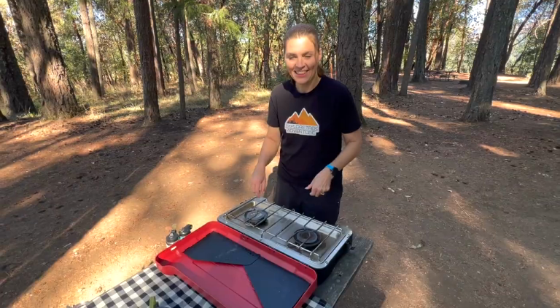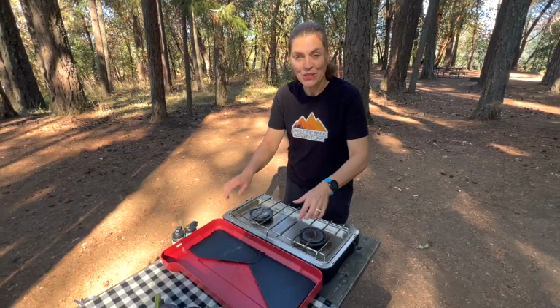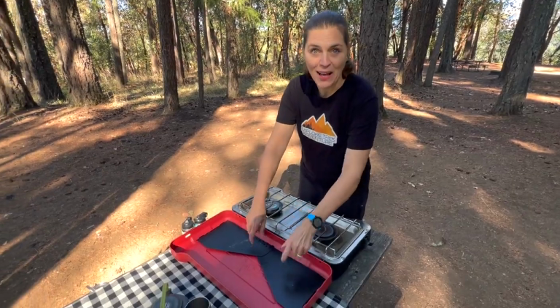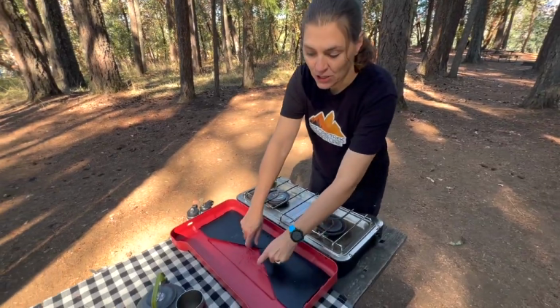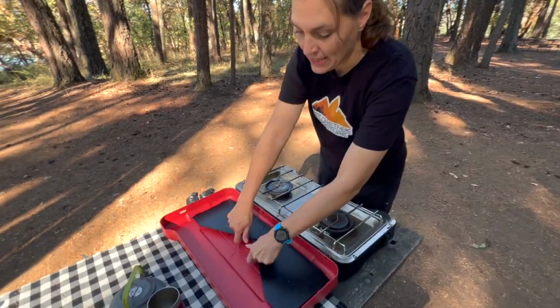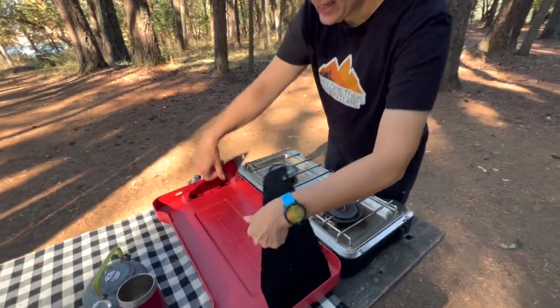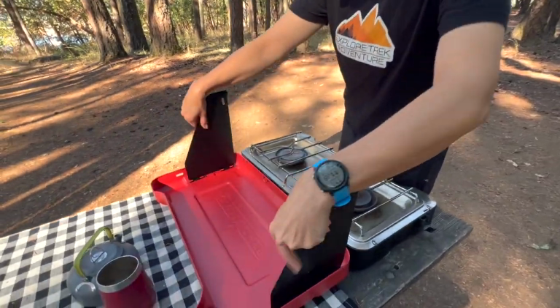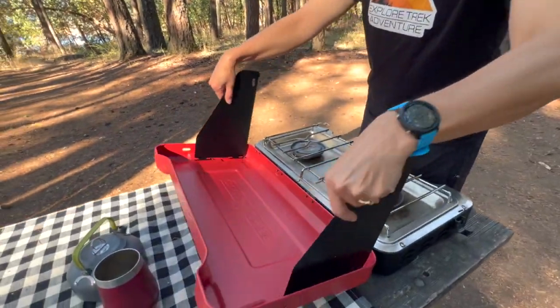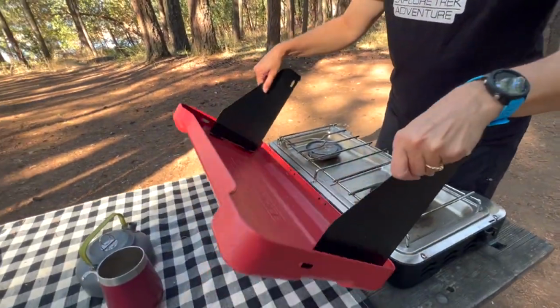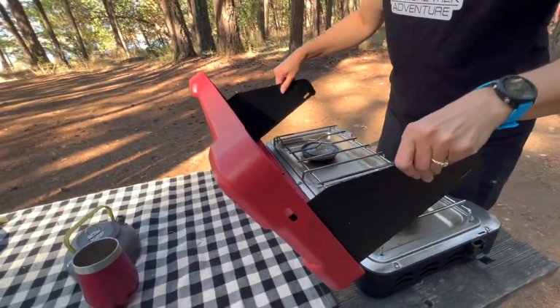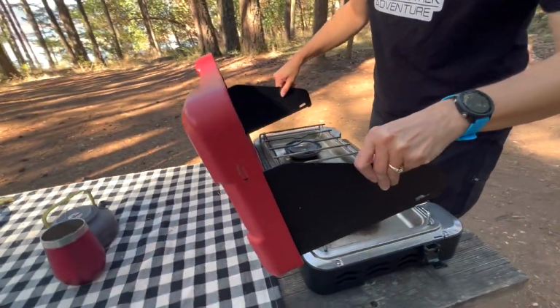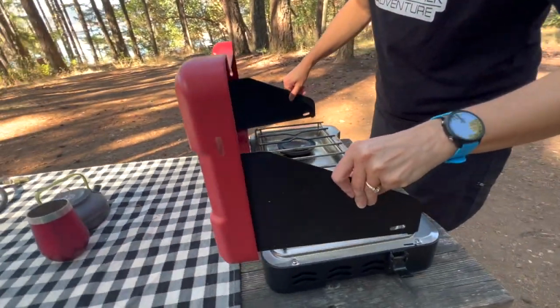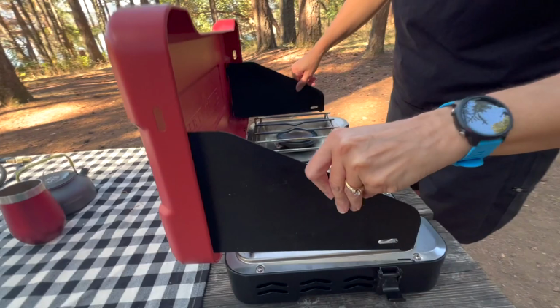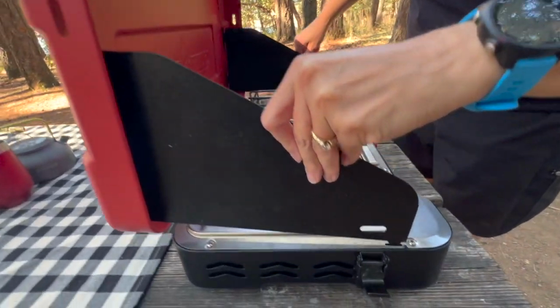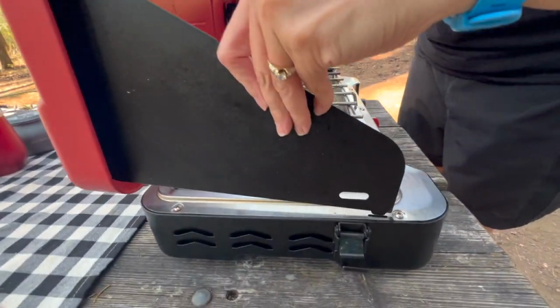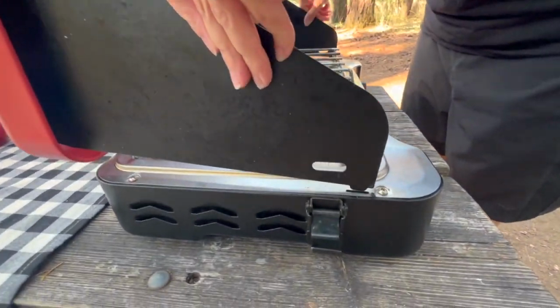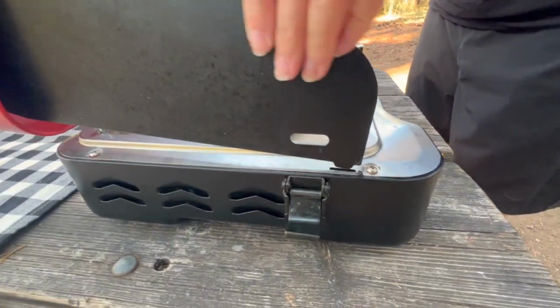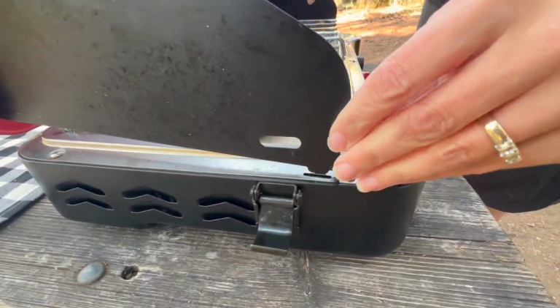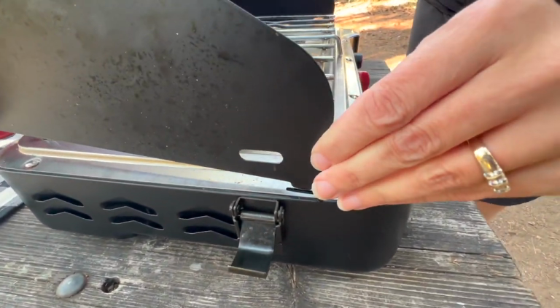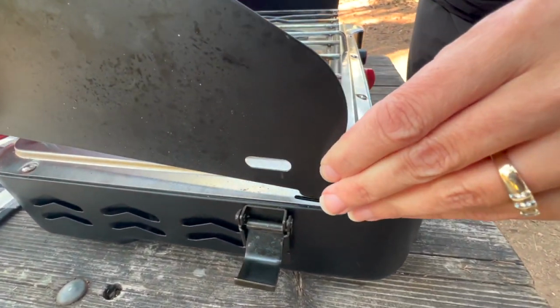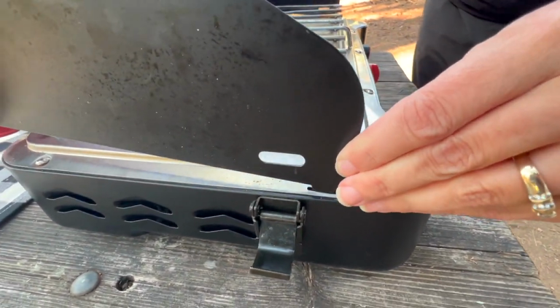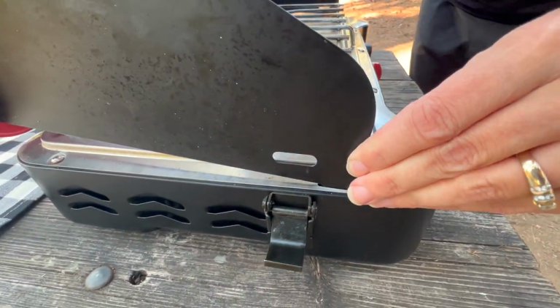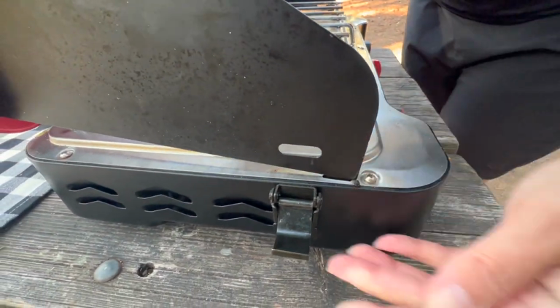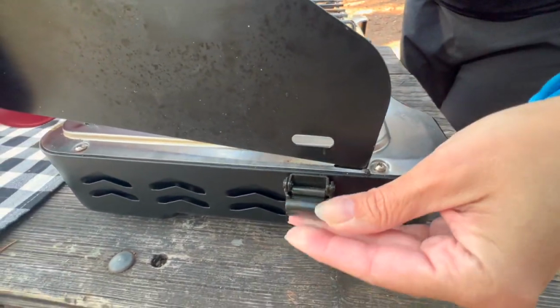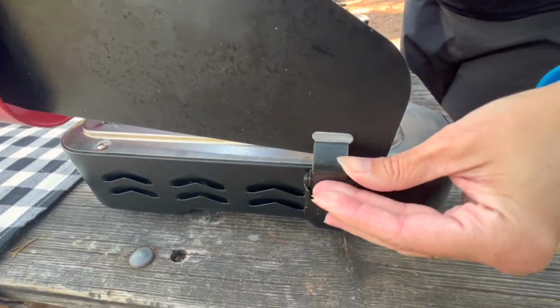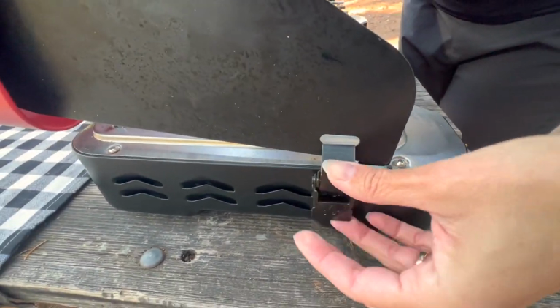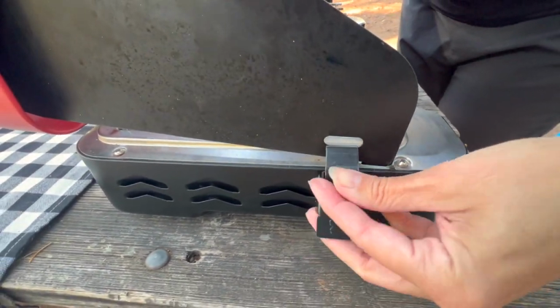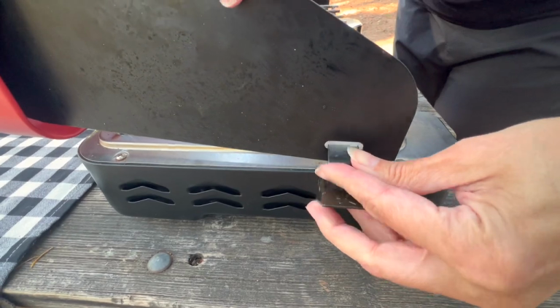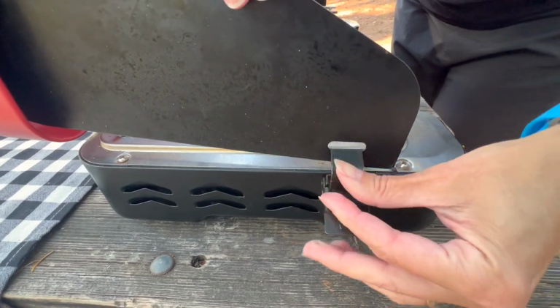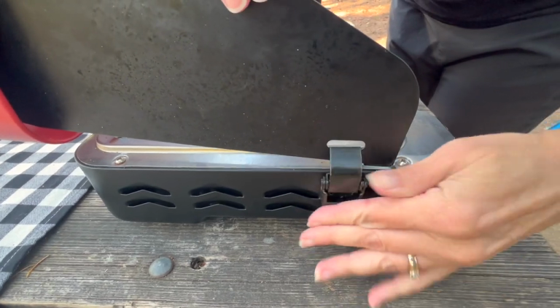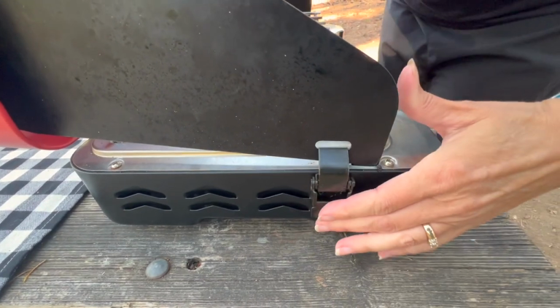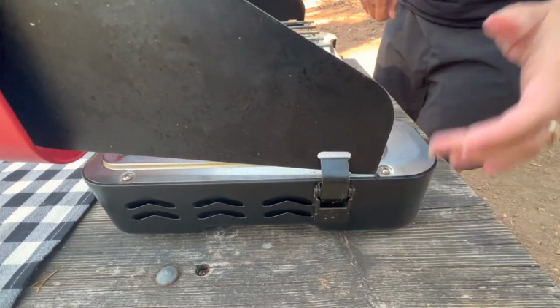The stove has windscreens, and a nice feature is that they have slots where you can put them in and the locks themselves latch on so they stay in place.